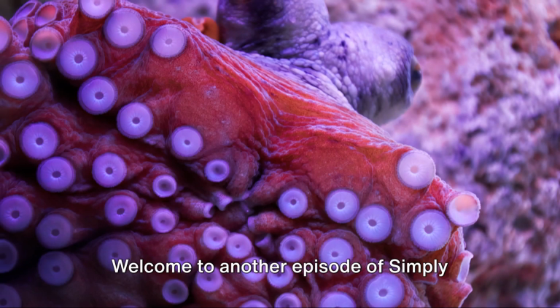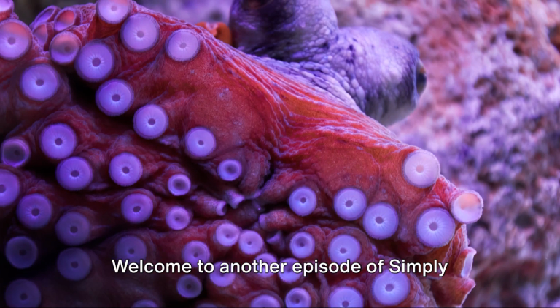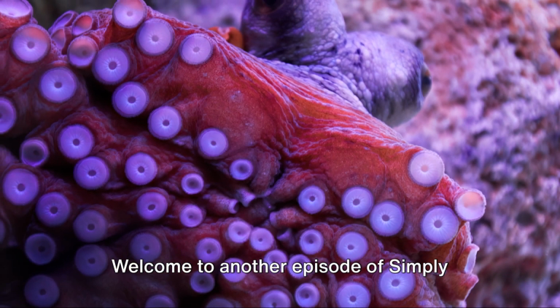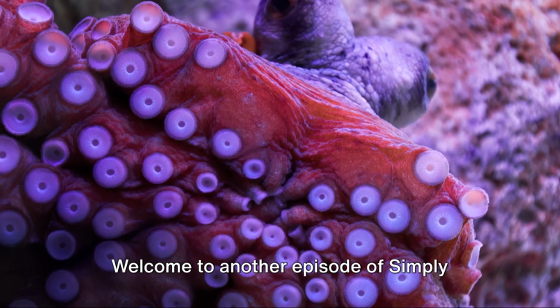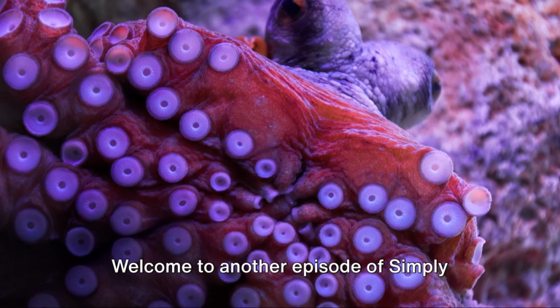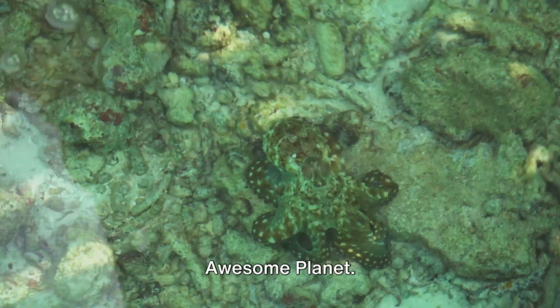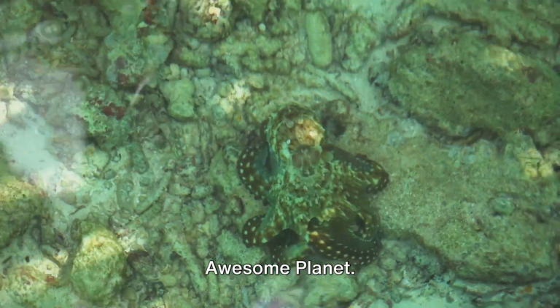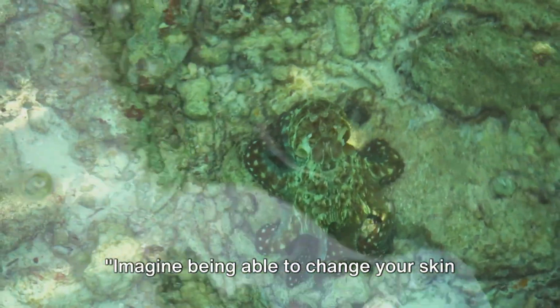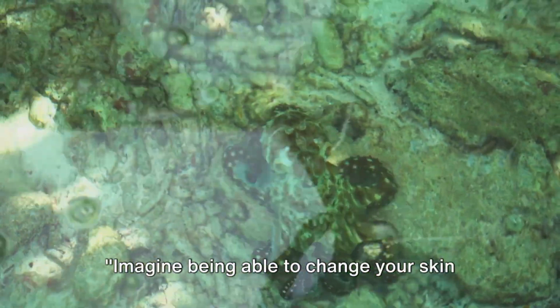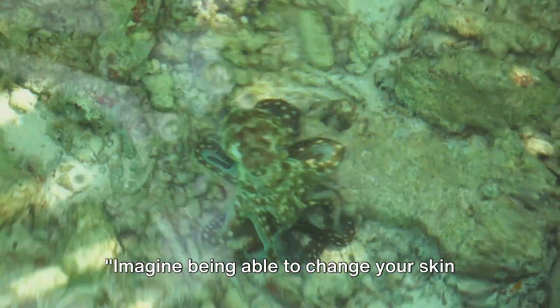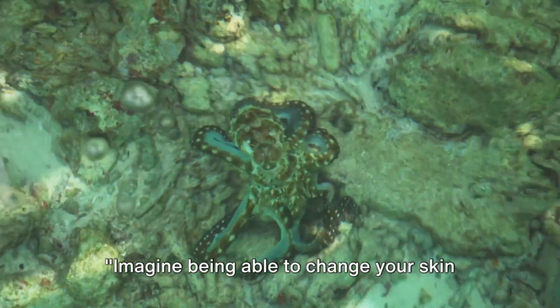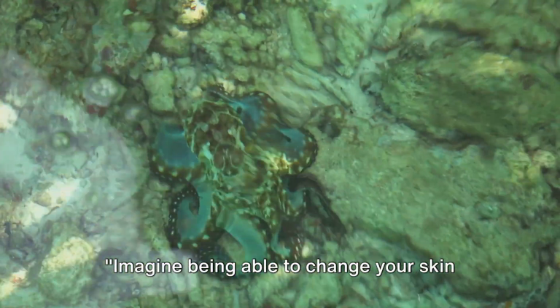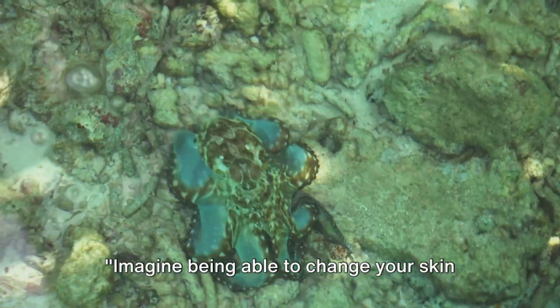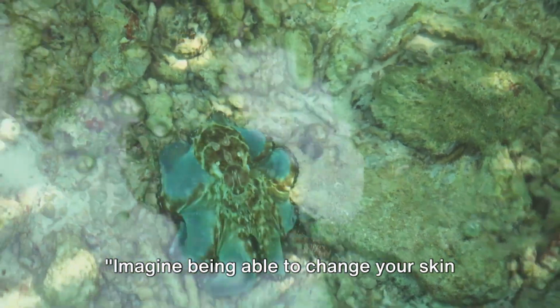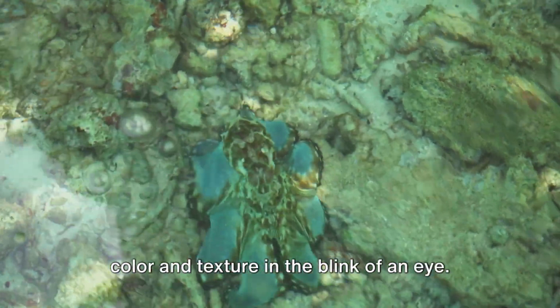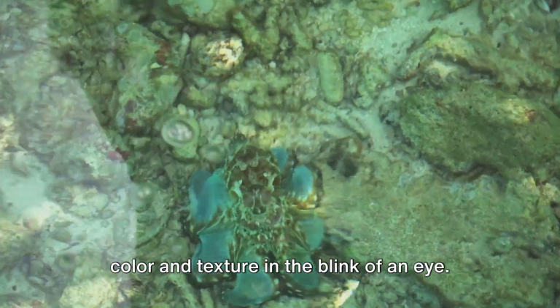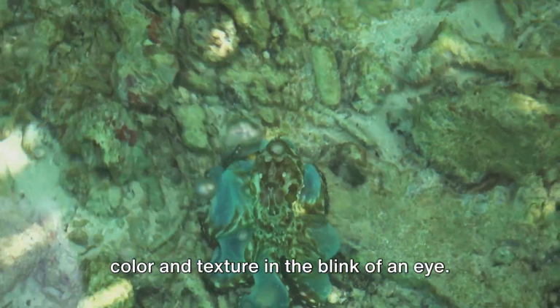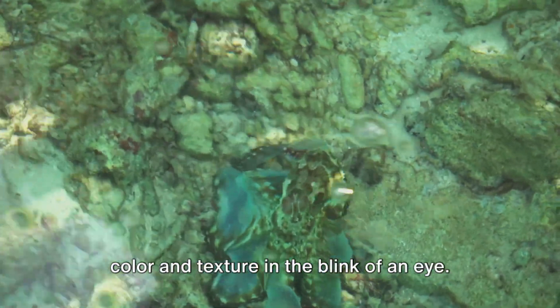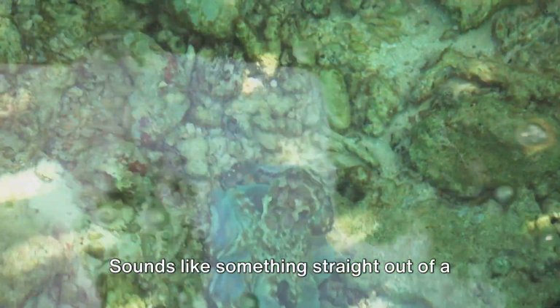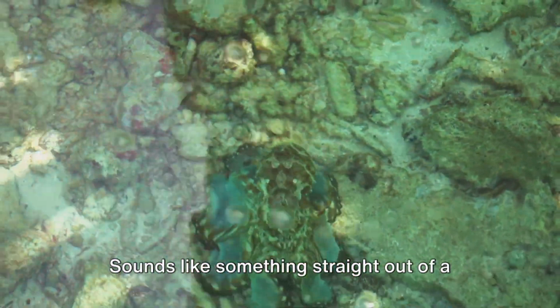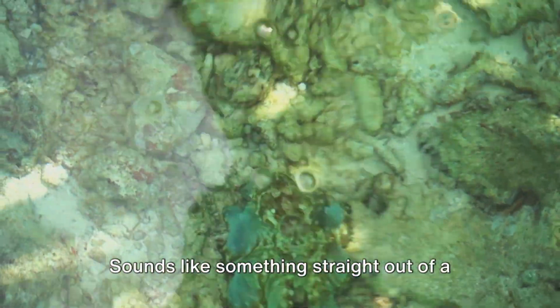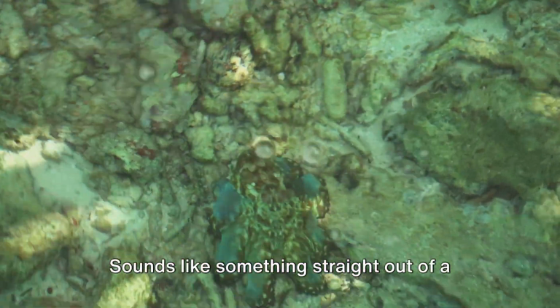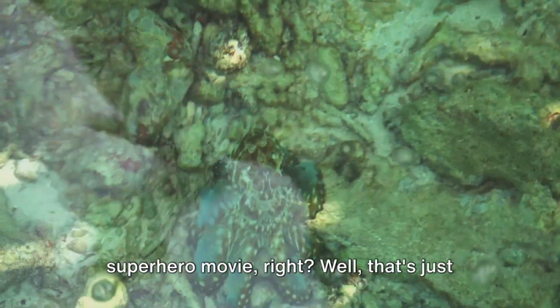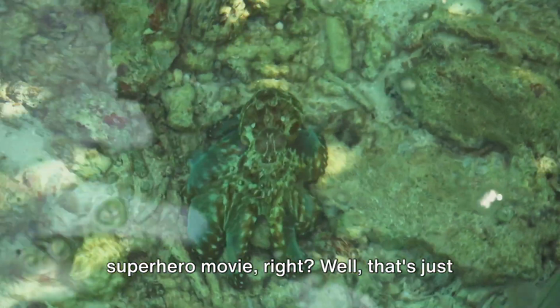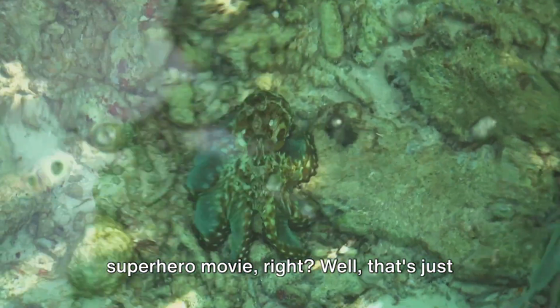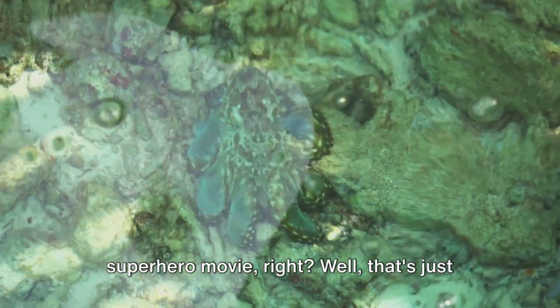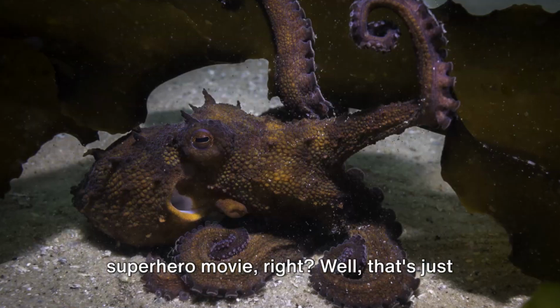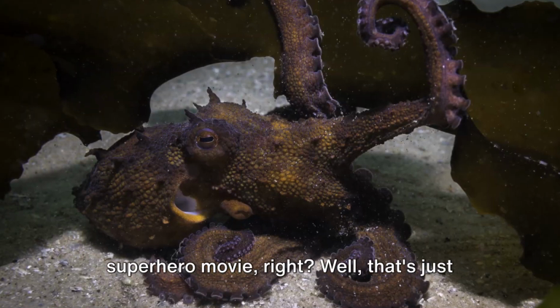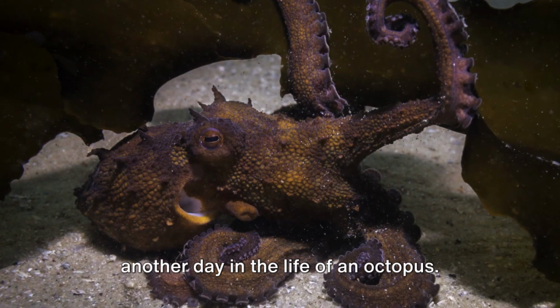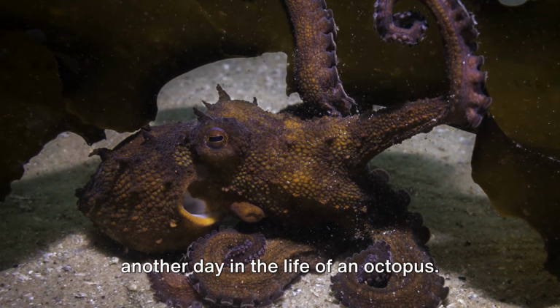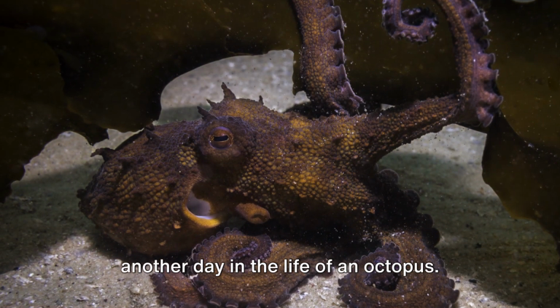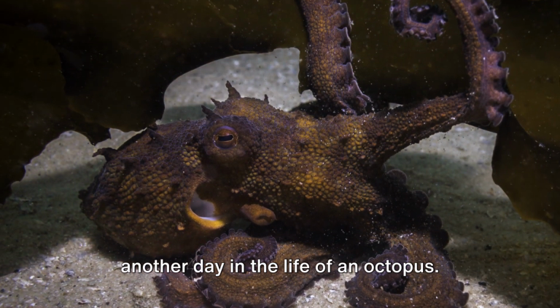Welcome to another episode of Simply Awesome Planet. Imagine being able to change your skin color and texture in the blink of an eye. Sounds like something straight out of a superhero movie, right? Well, that's just another day in the life of an octopus.